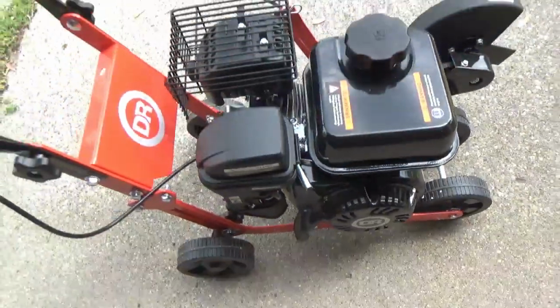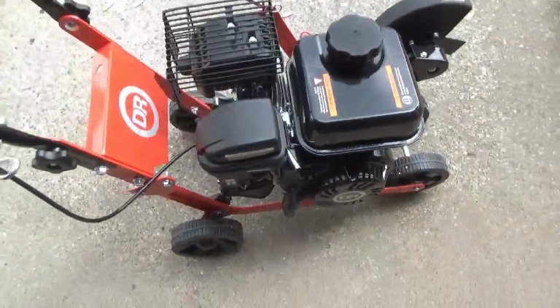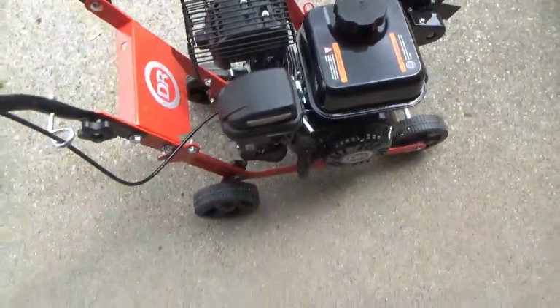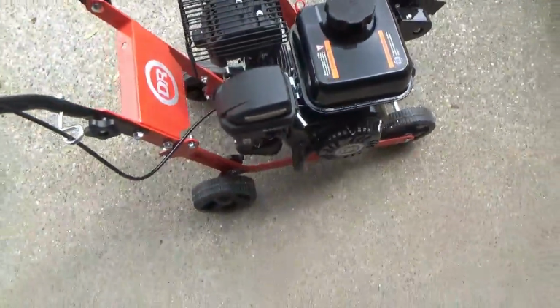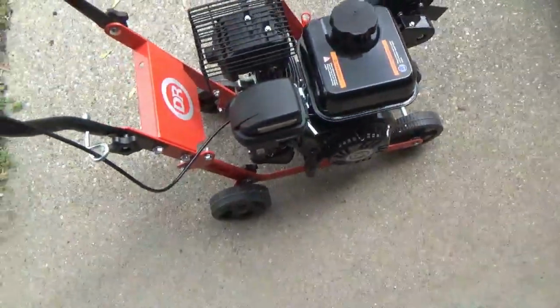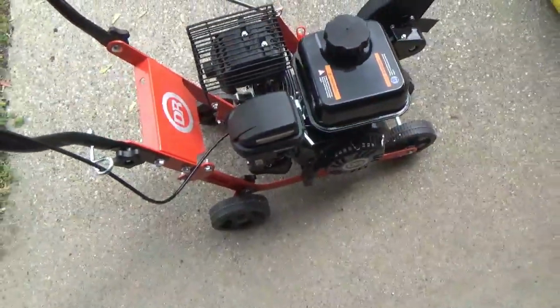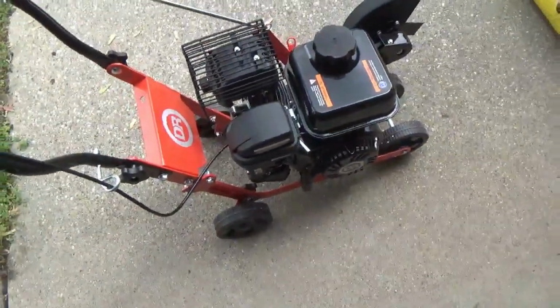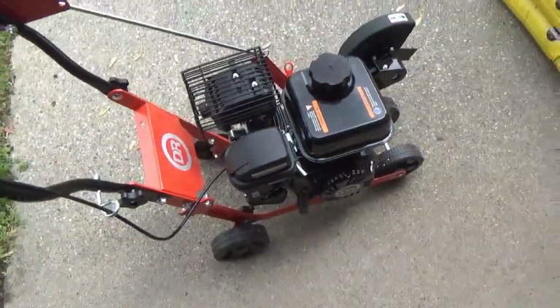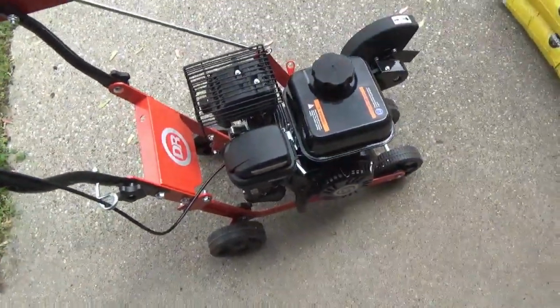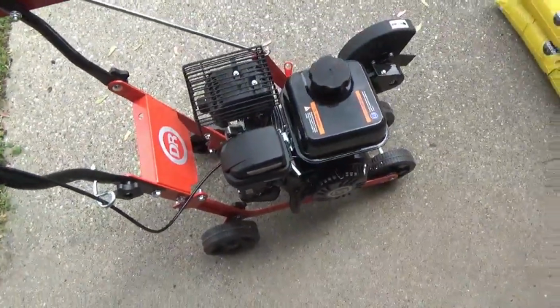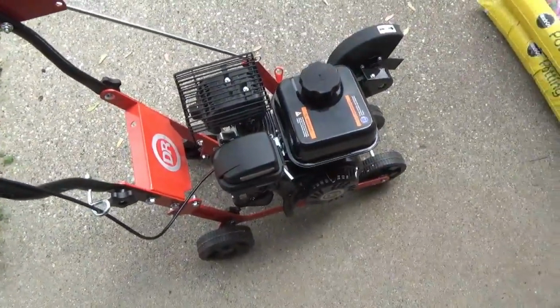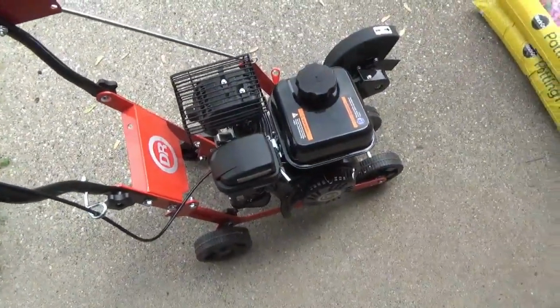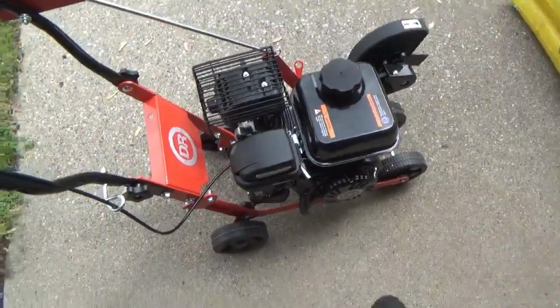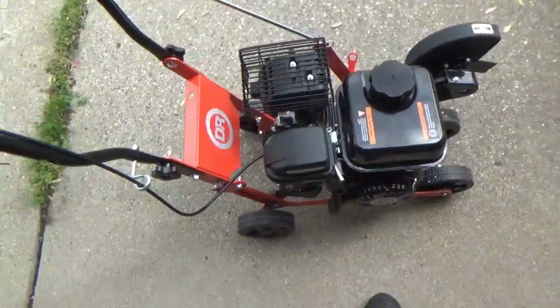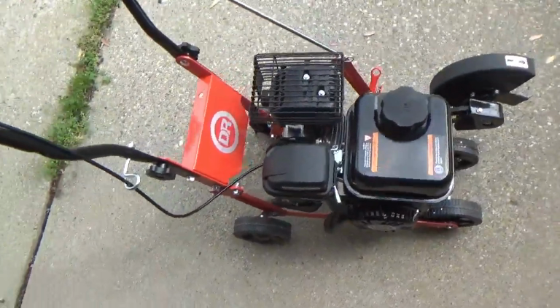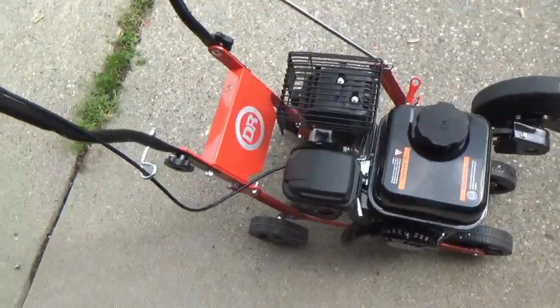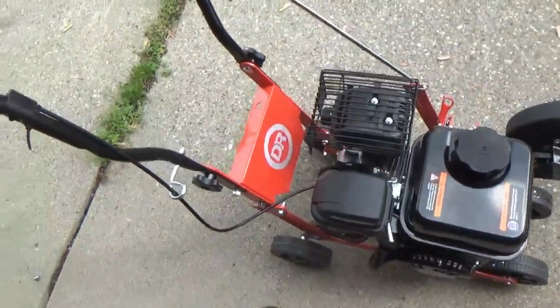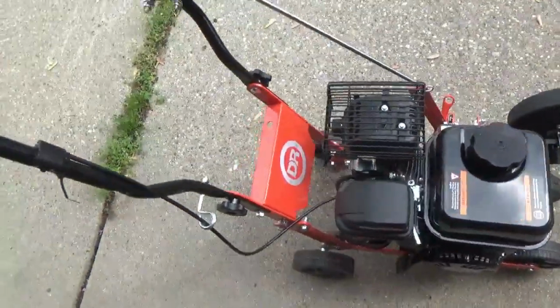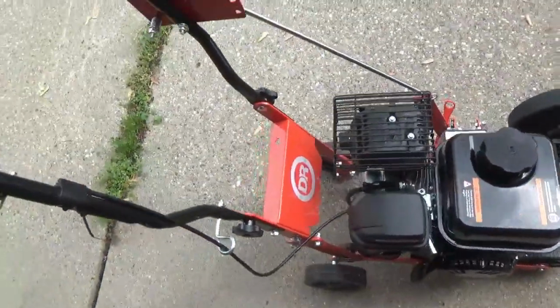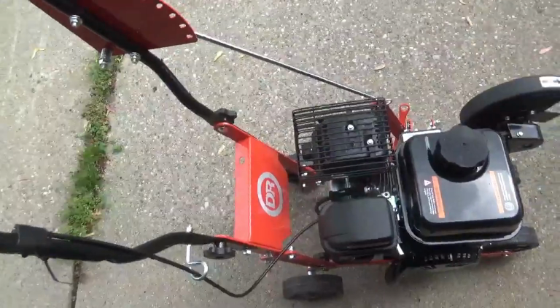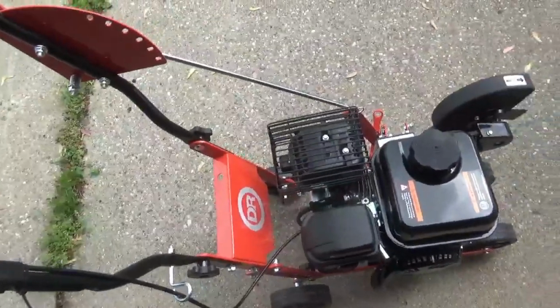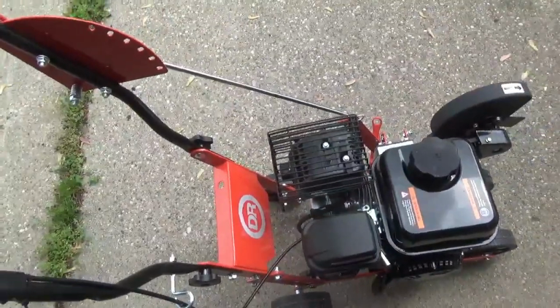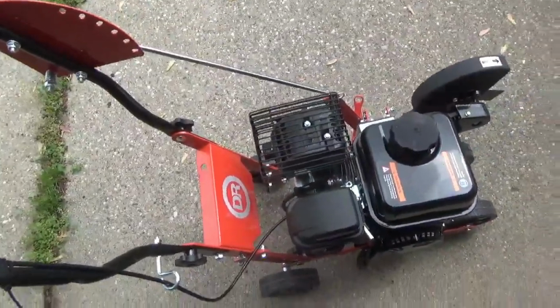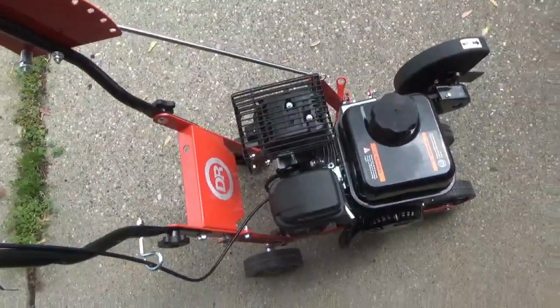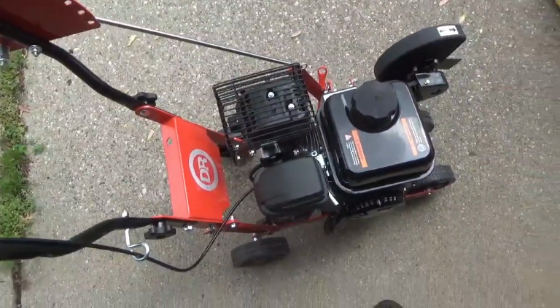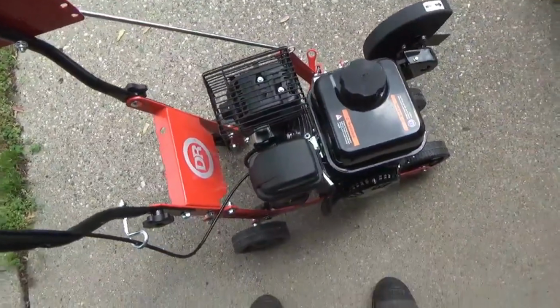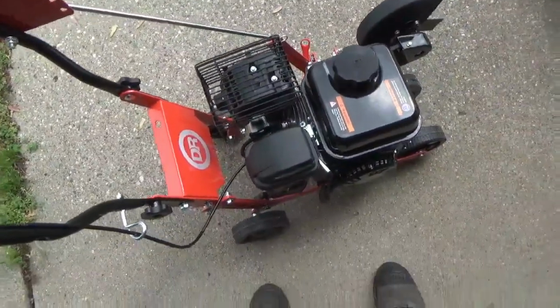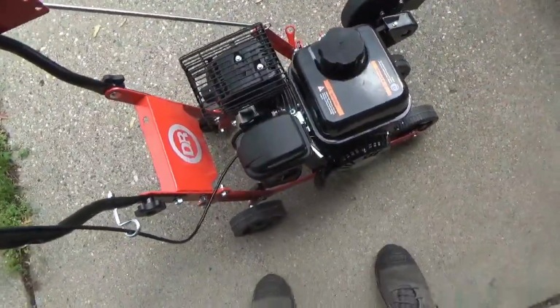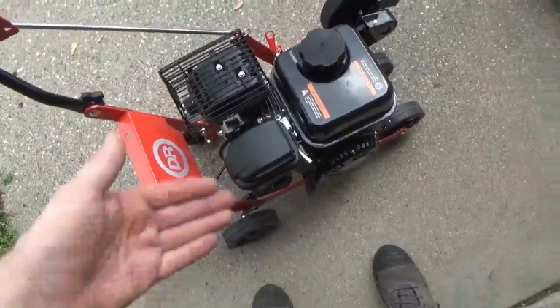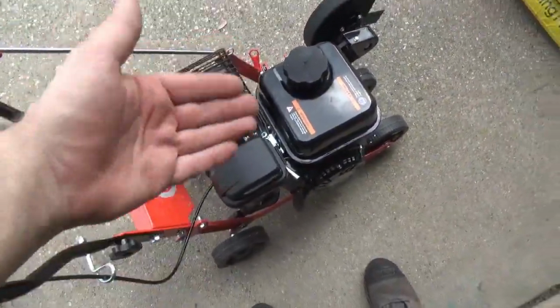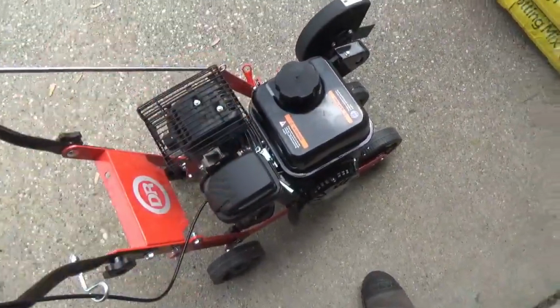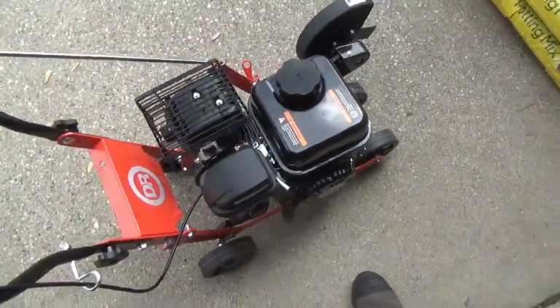Made in China — so they aren't made in the US like they claim anymore. They claim the factory is in Virginia, so why is this made in China?